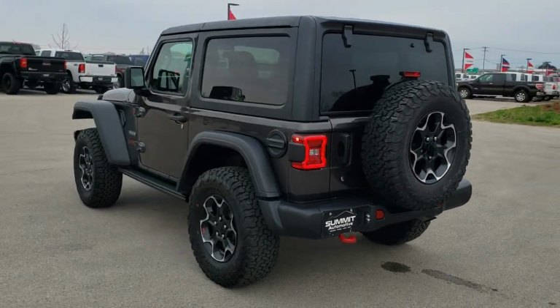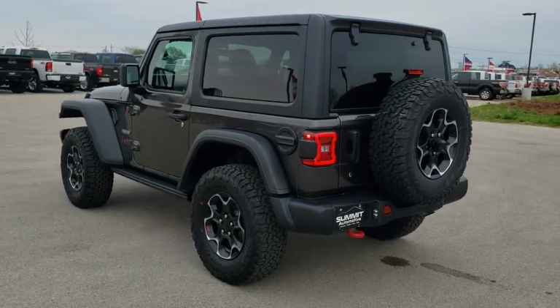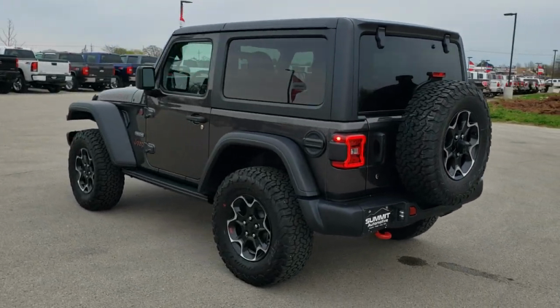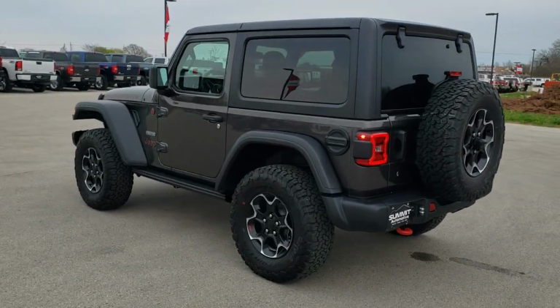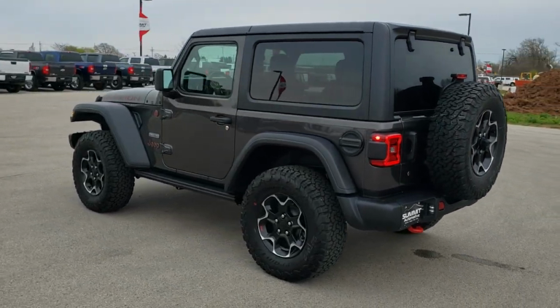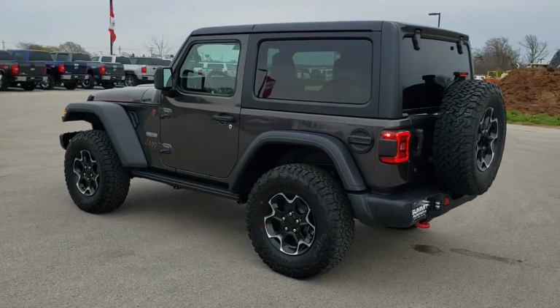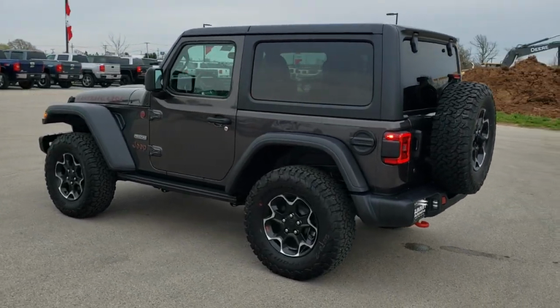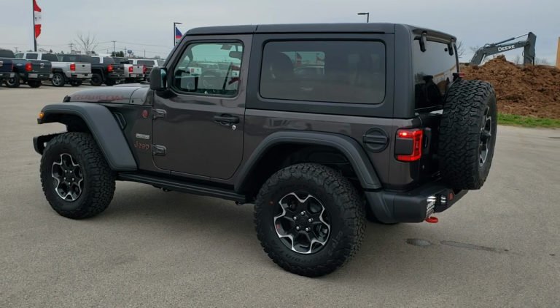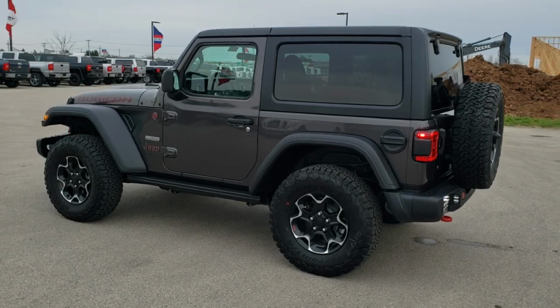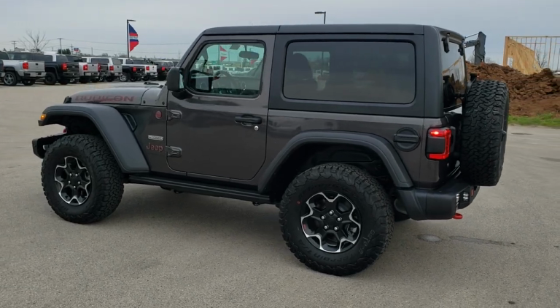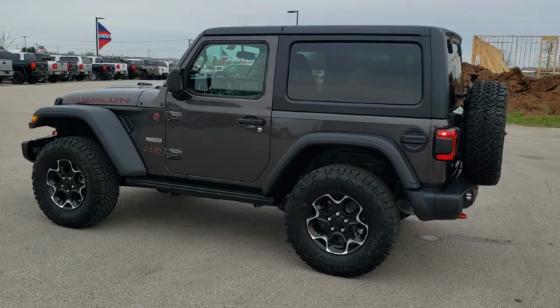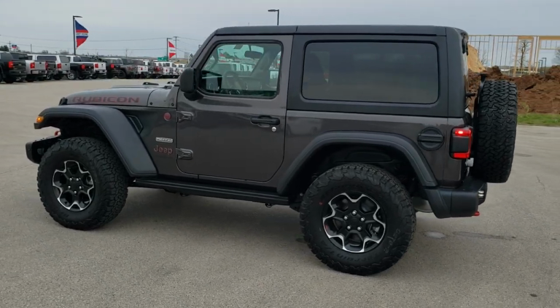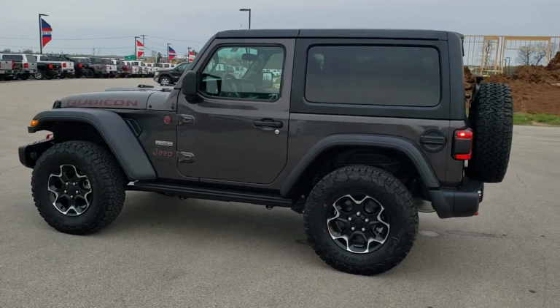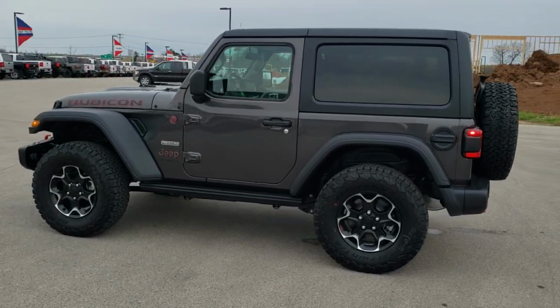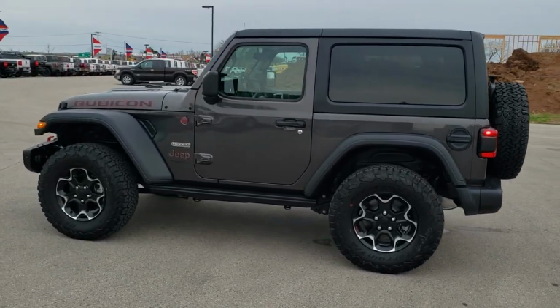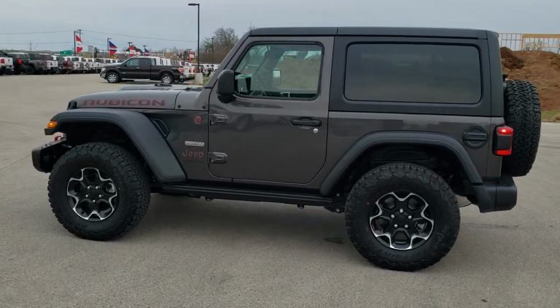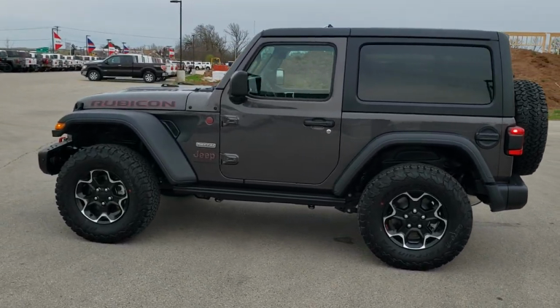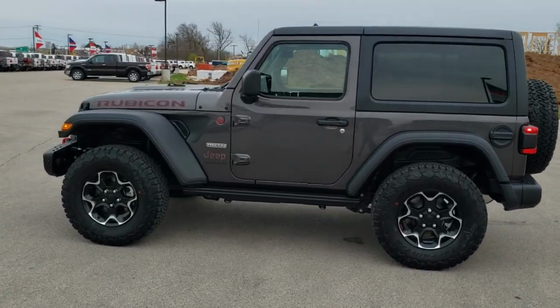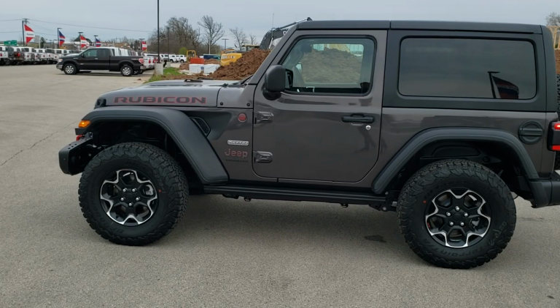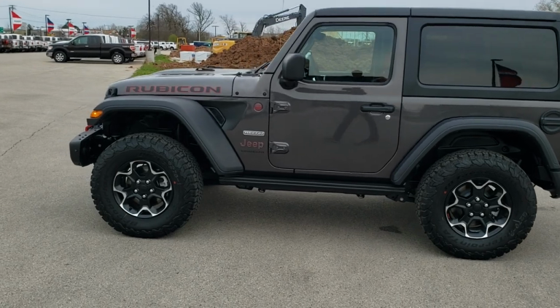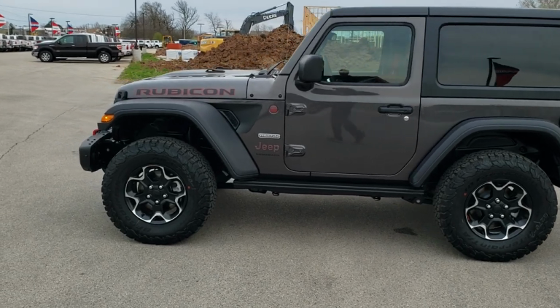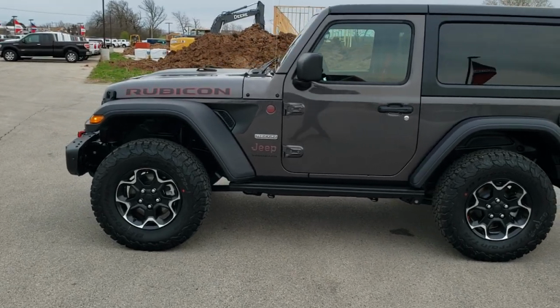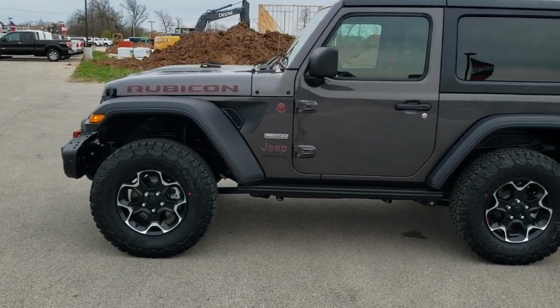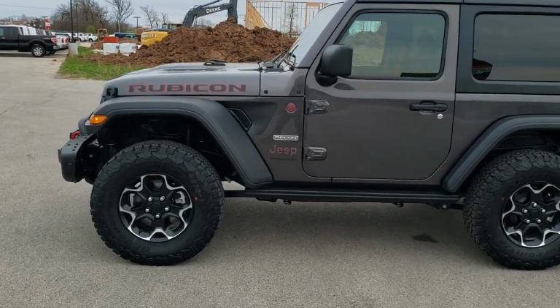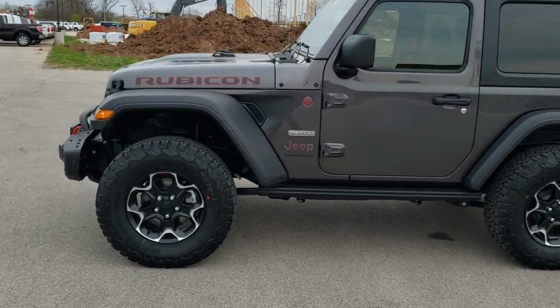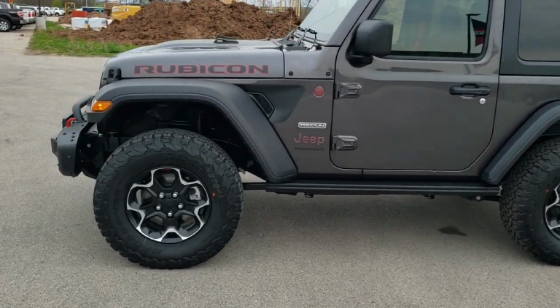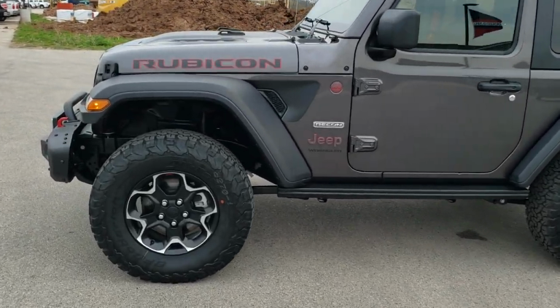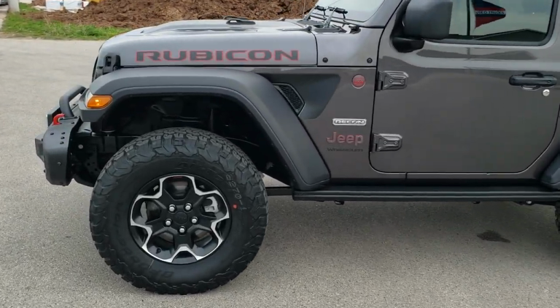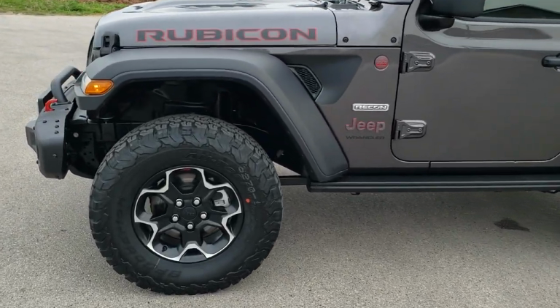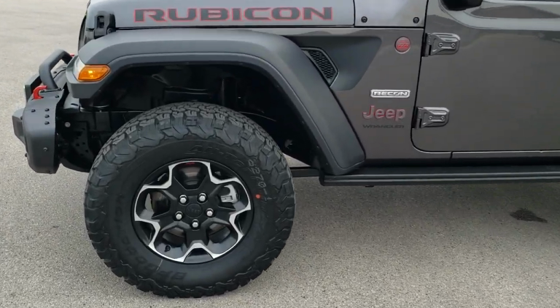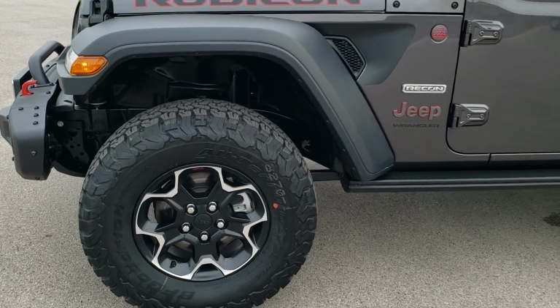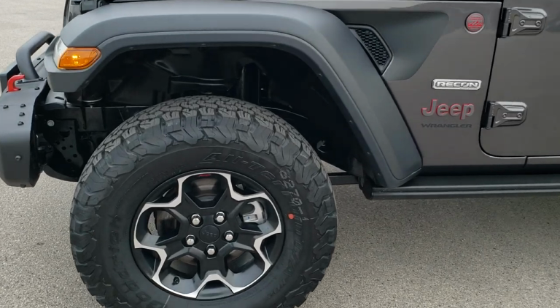We shoot all of our videos in 1080p, 60 frames per second, so if you have HD capabilities on your computer, tablet, or smartphone device, turn them on right now — it is definitely the best way to check out the looks and styling of the vehicle before seeing it in person.